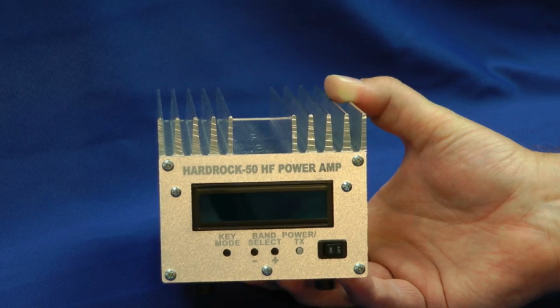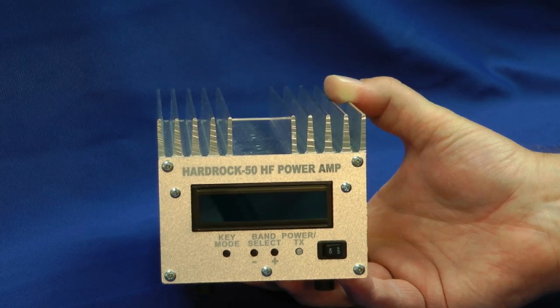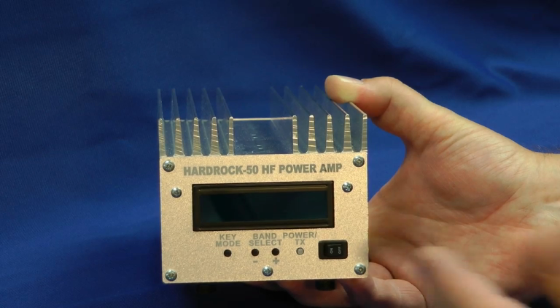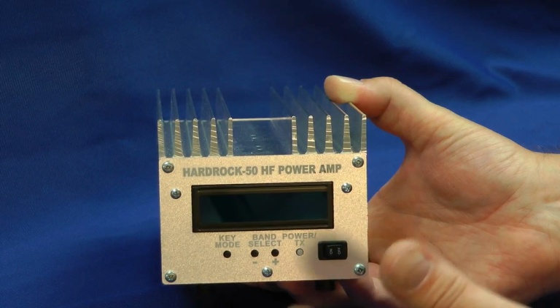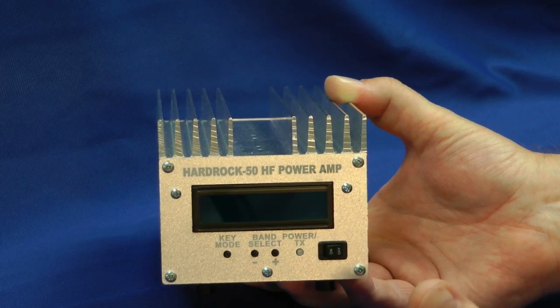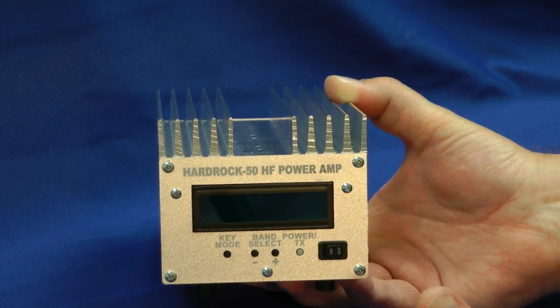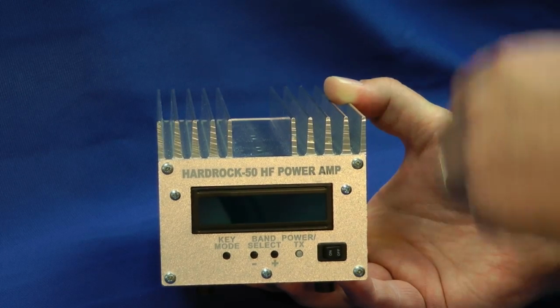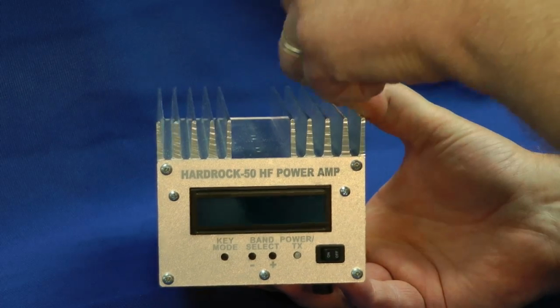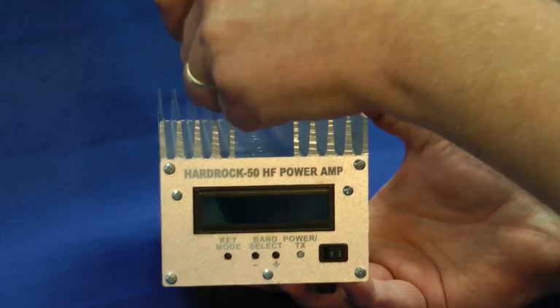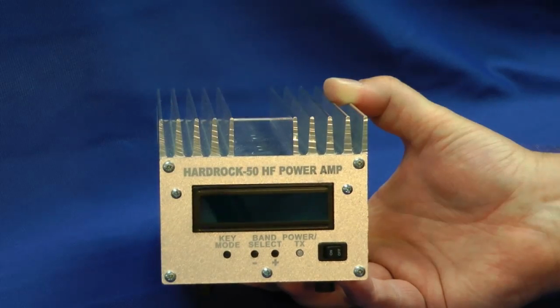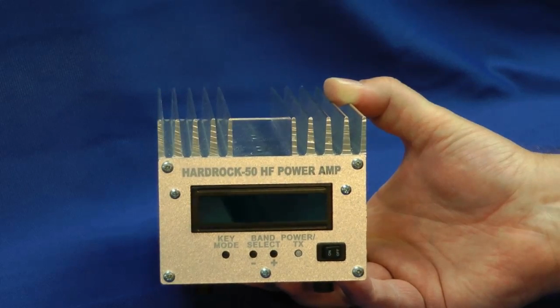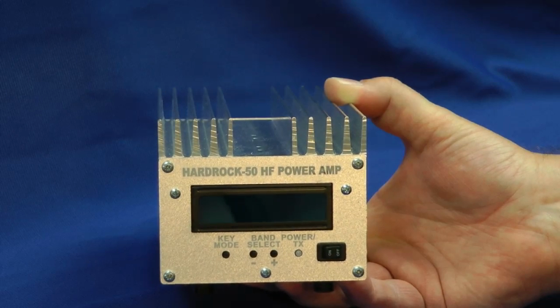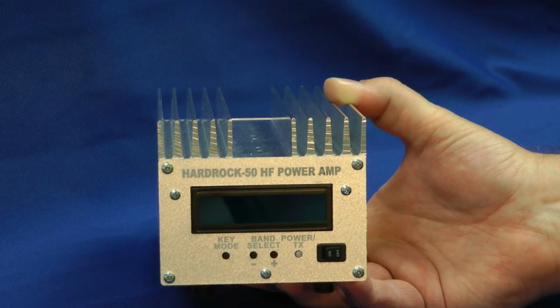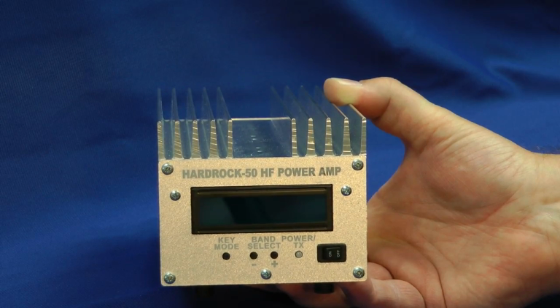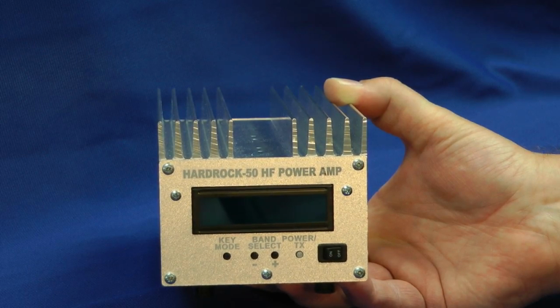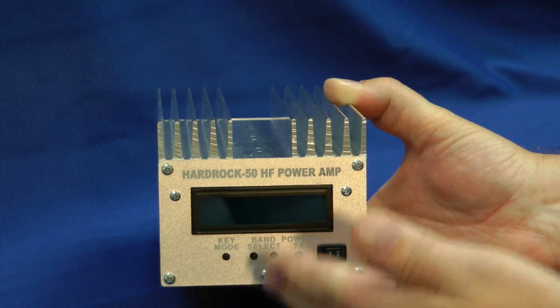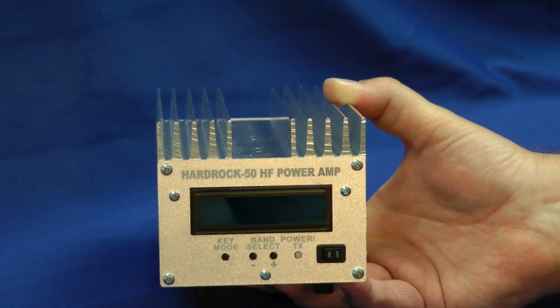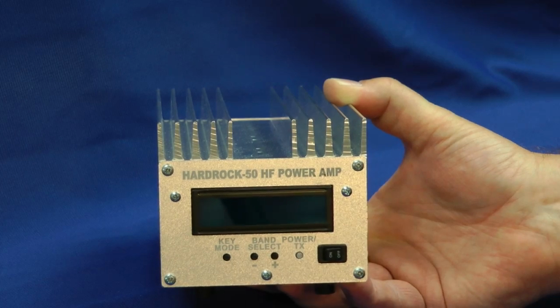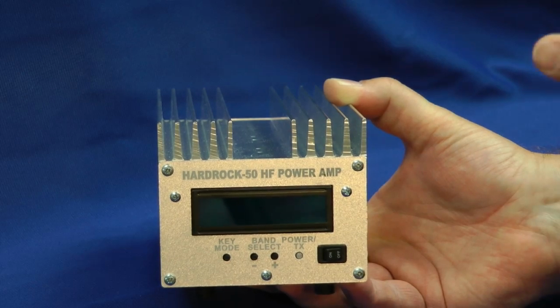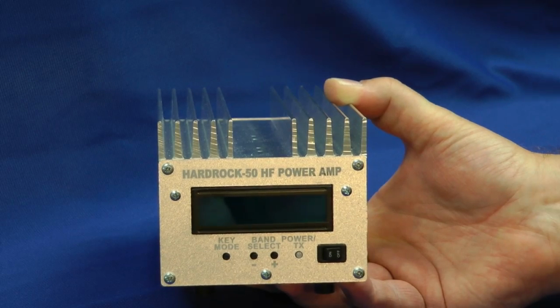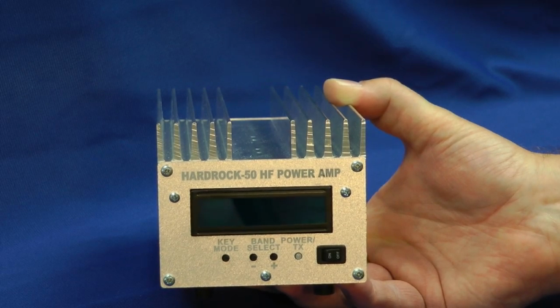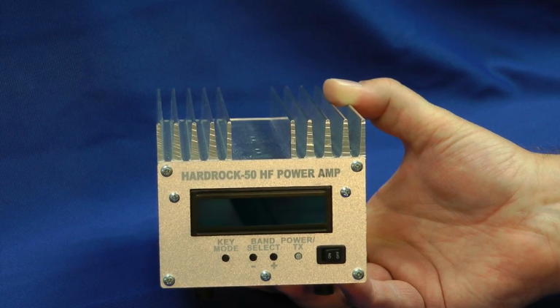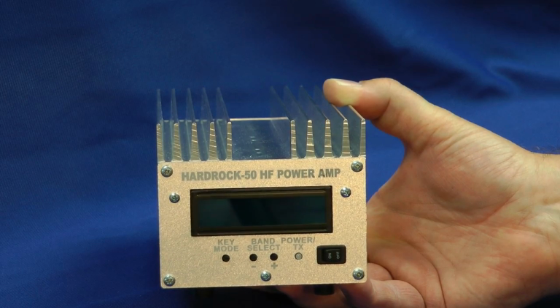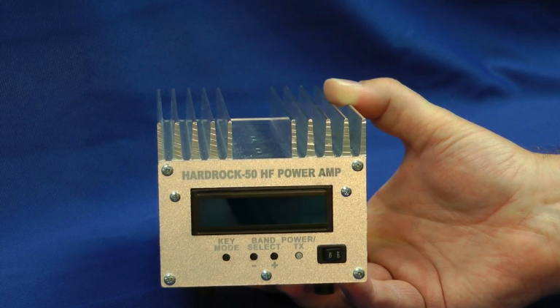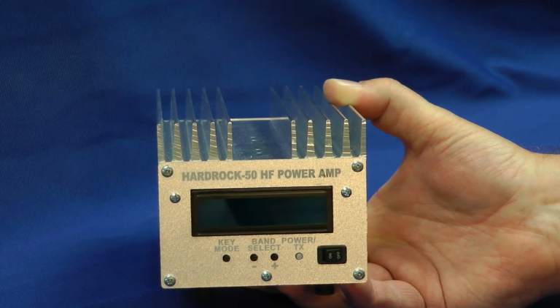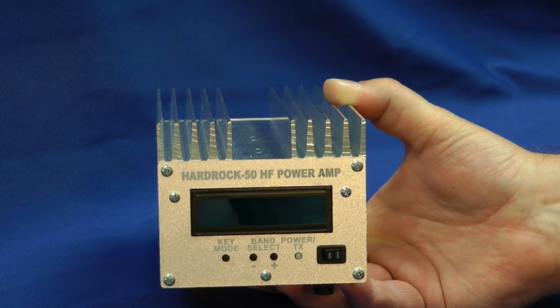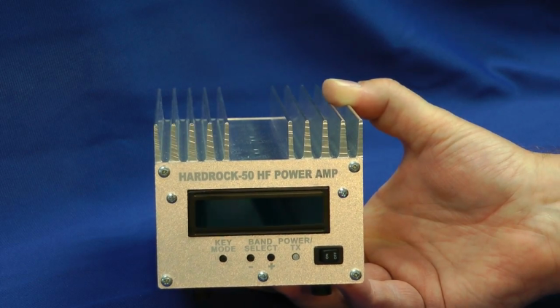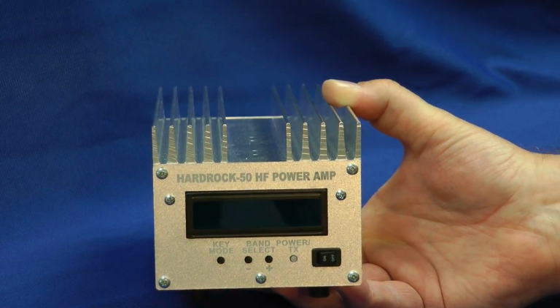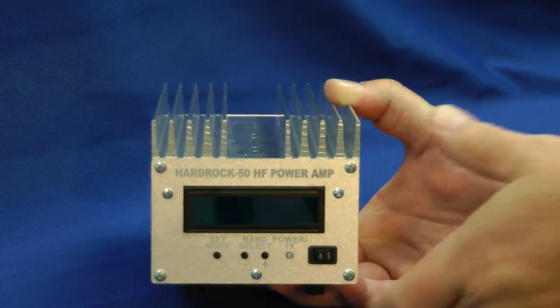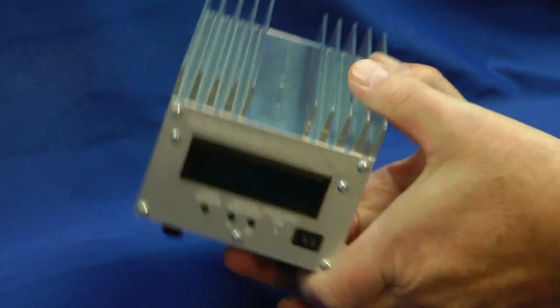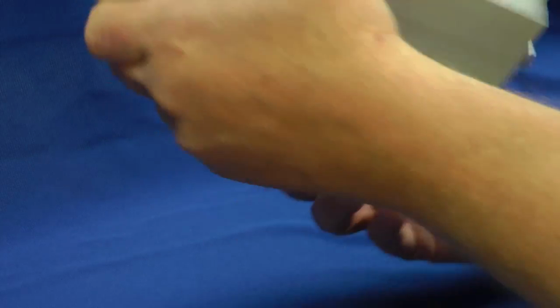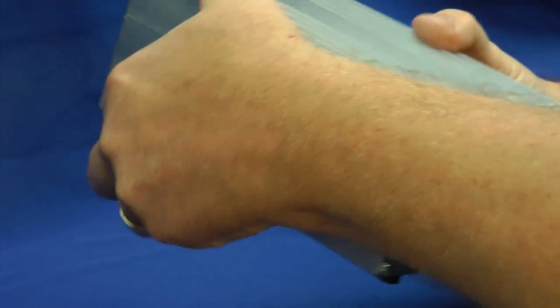Here it is, the Hard Rock 50, with its large heat sink on top. Here's the front part, but I'll show you that in a moment with the power on. Let's take a look at the back side first.